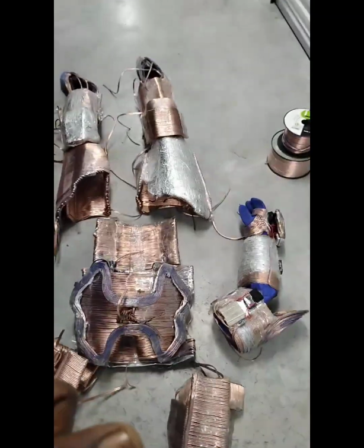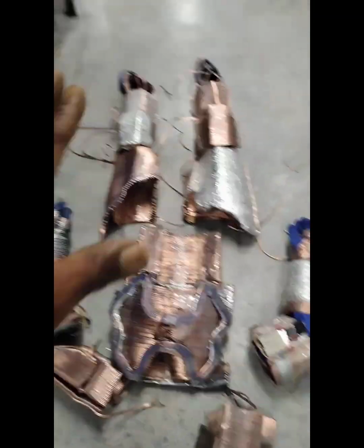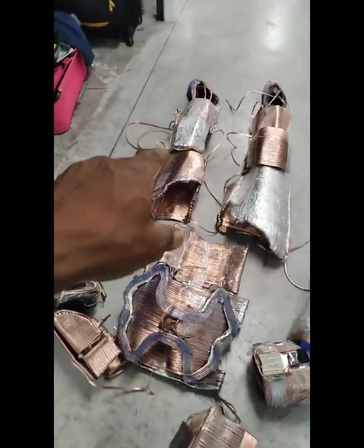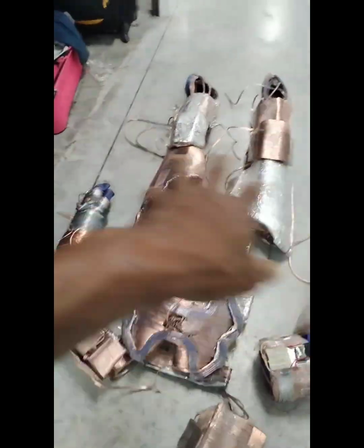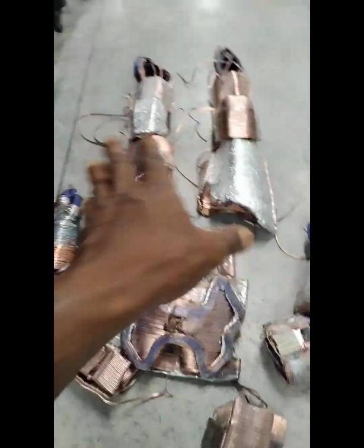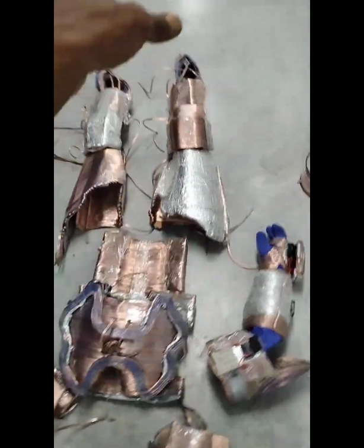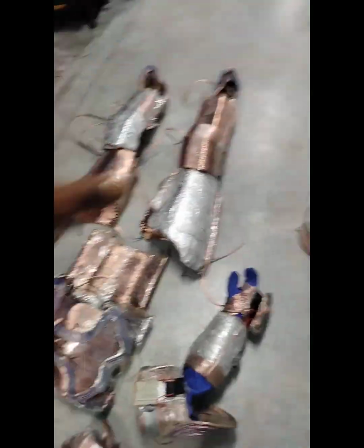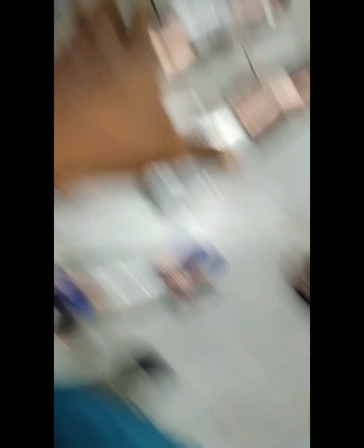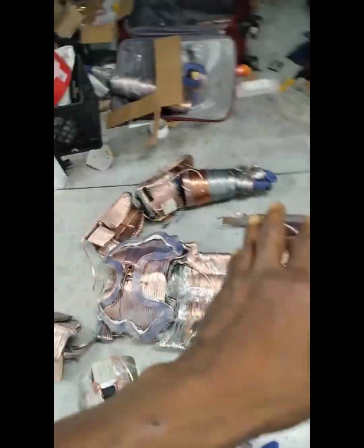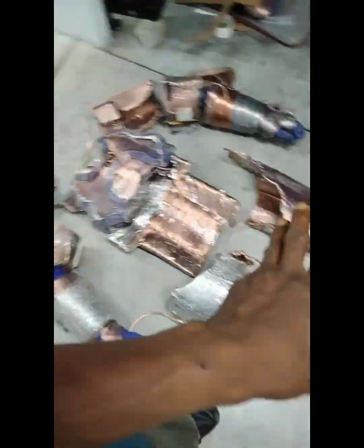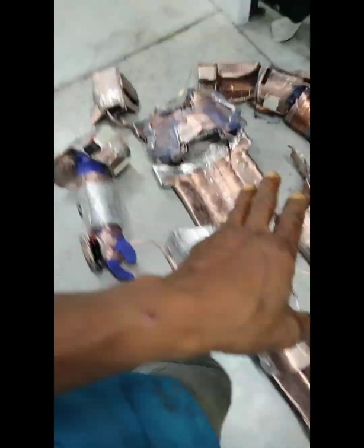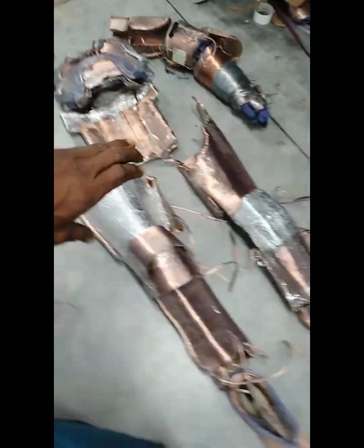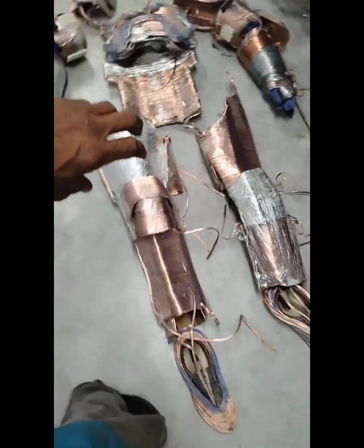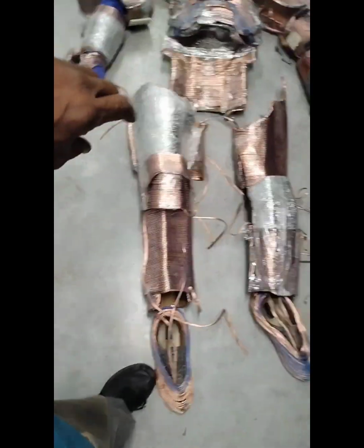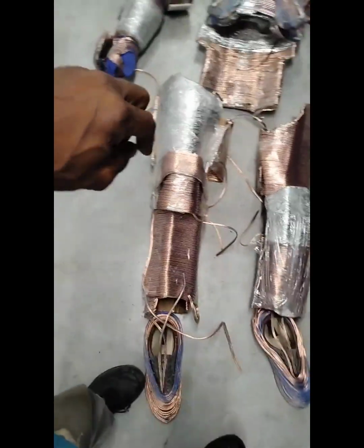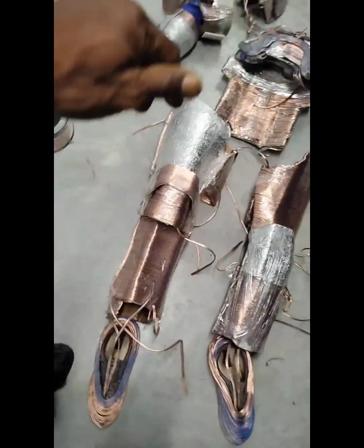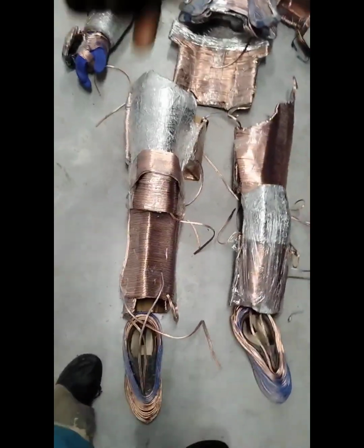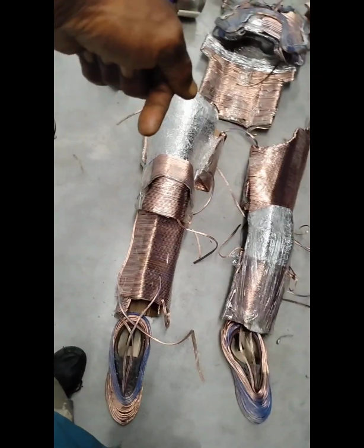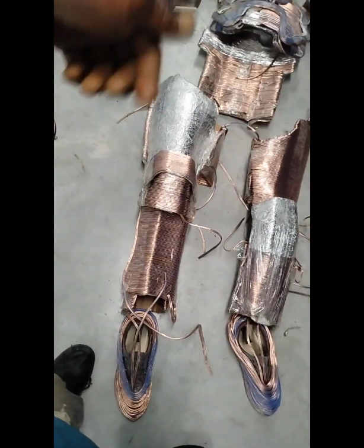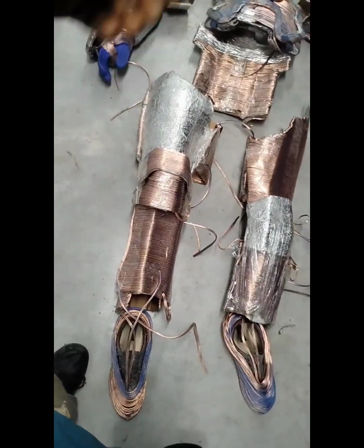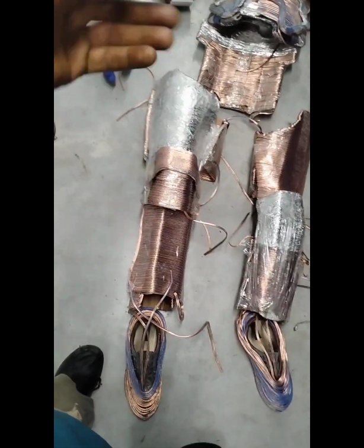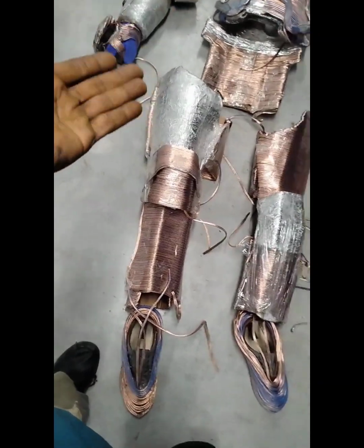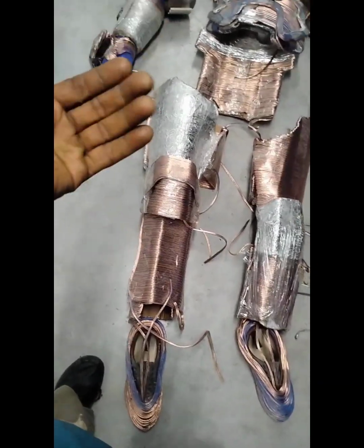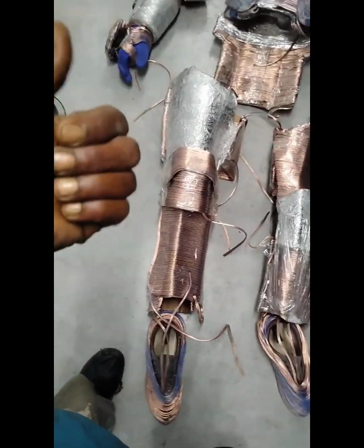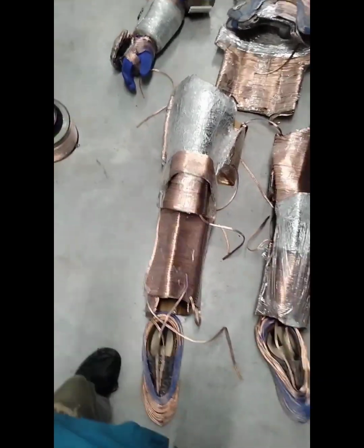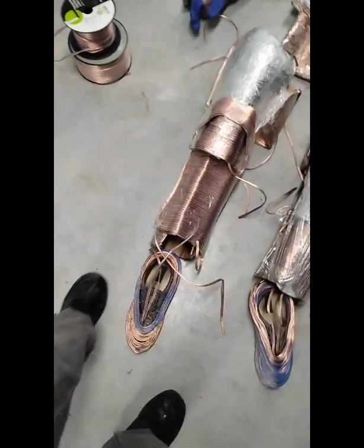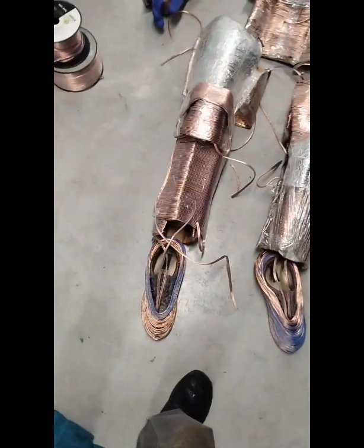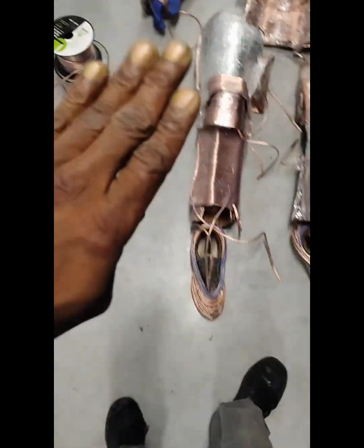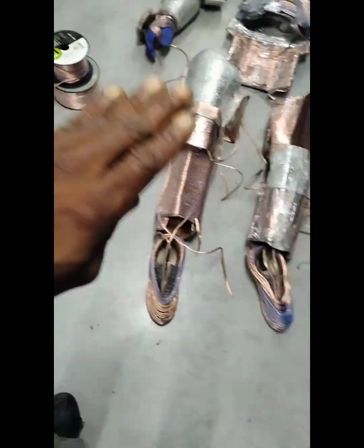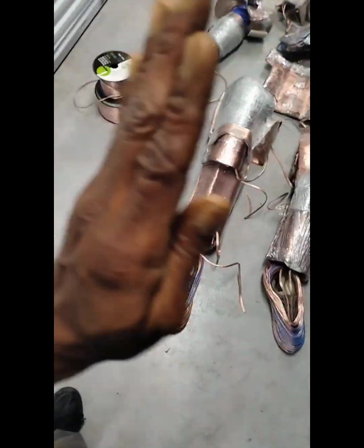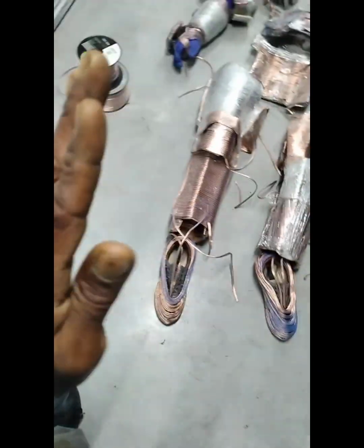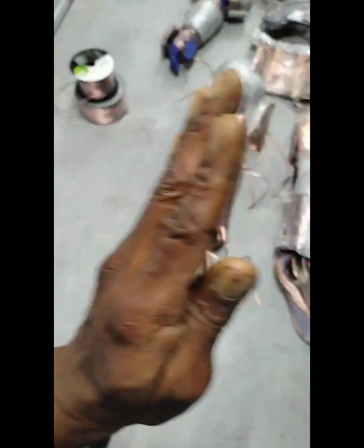And then the top part of the armor, the exterior, the frontal of the armor, is going to be aluminum inside the air gap and copper for the top. This will enable them both to move together in unison.